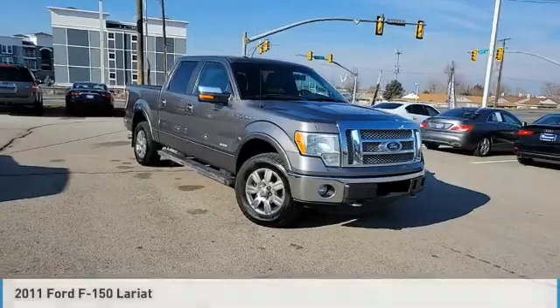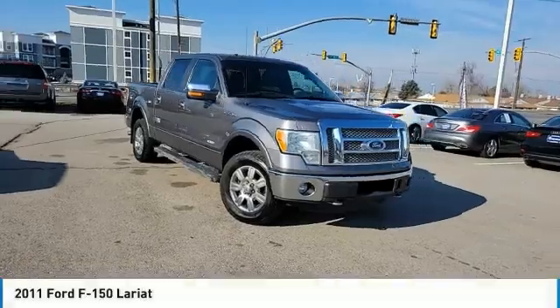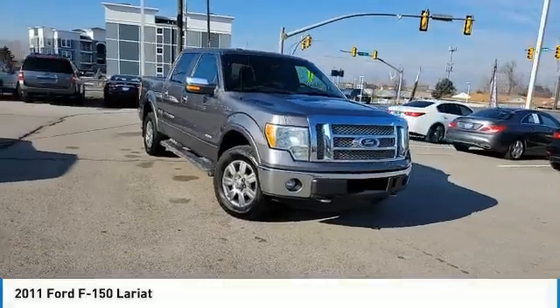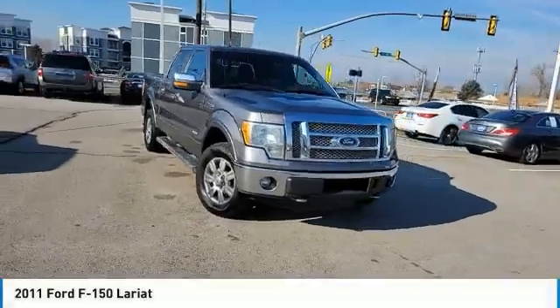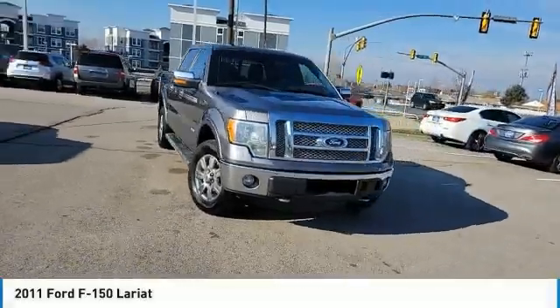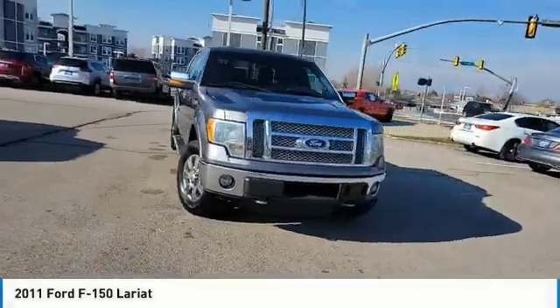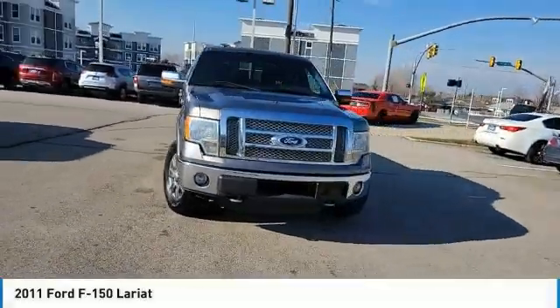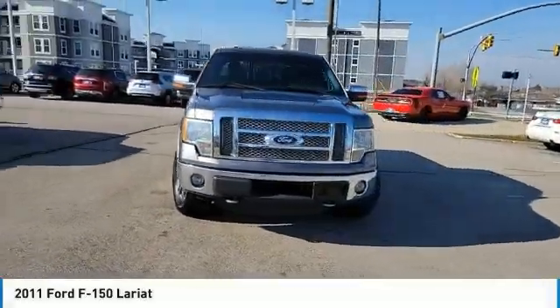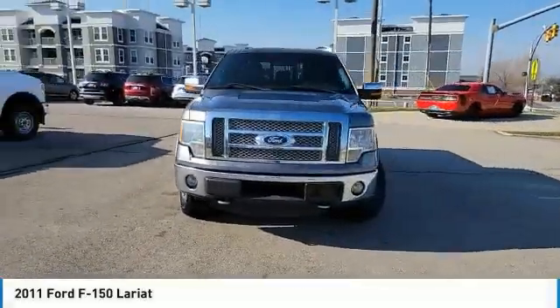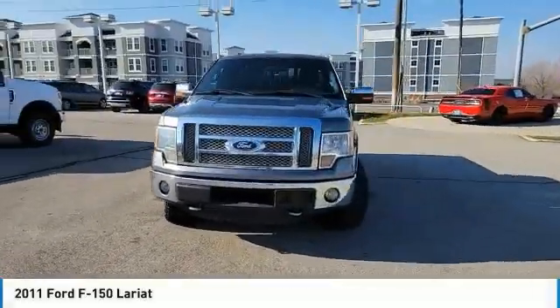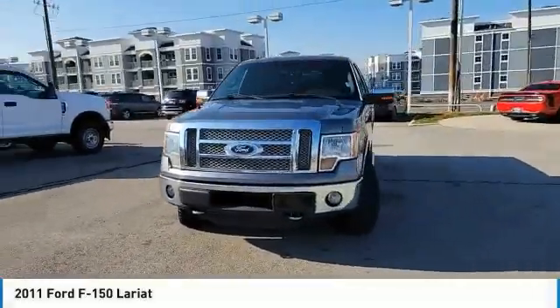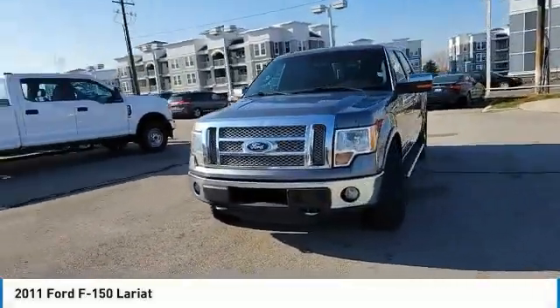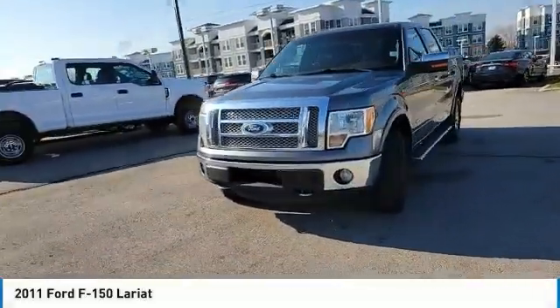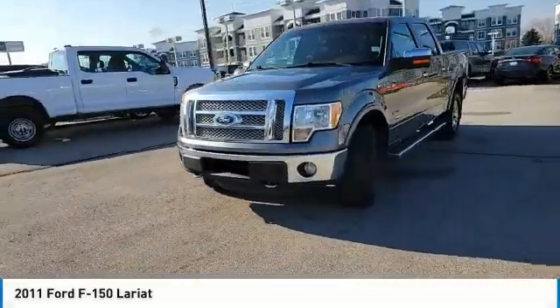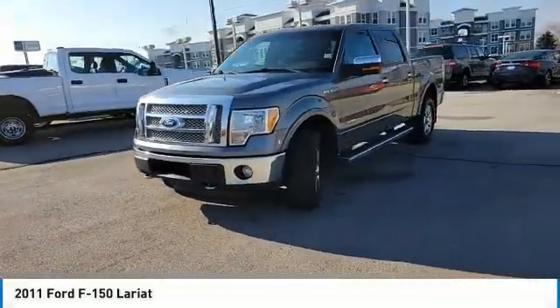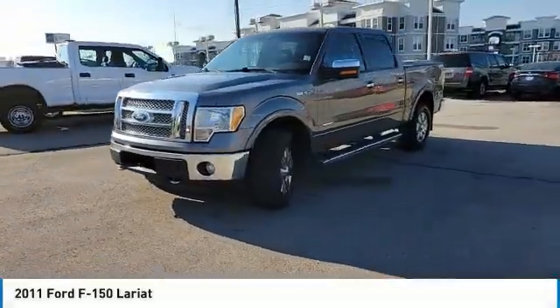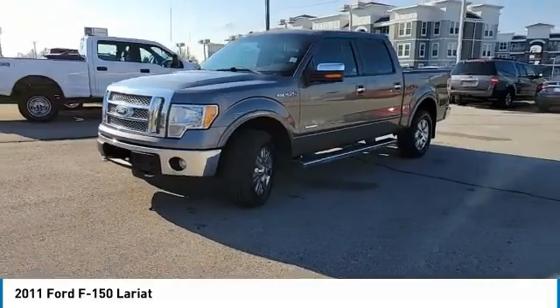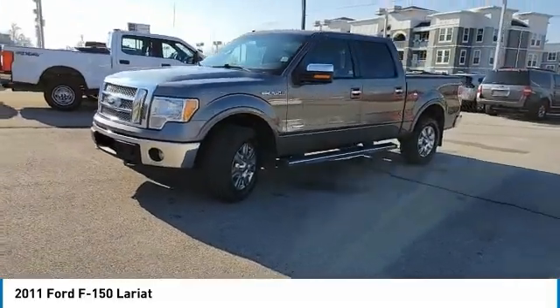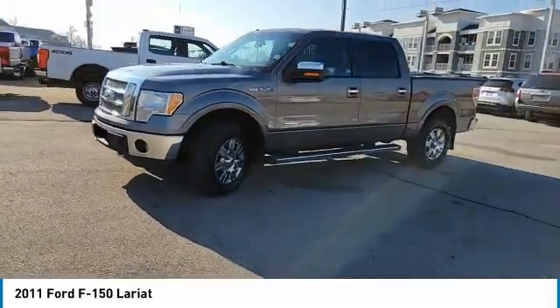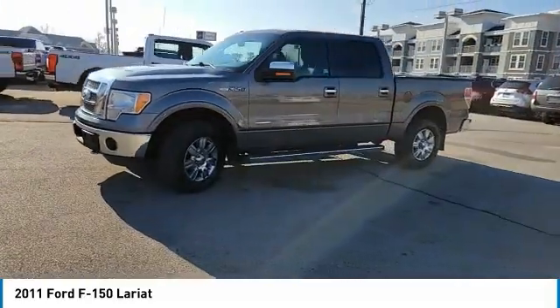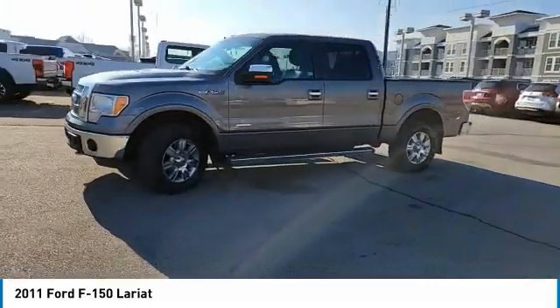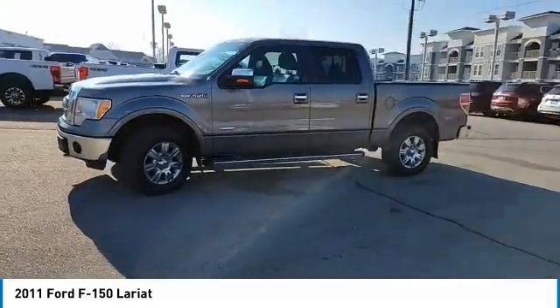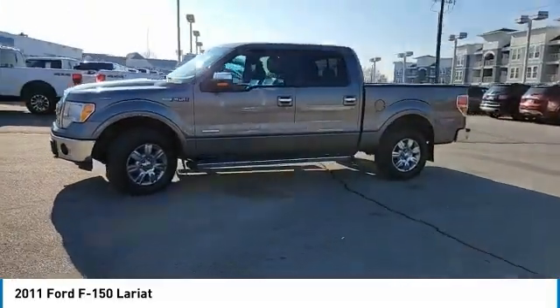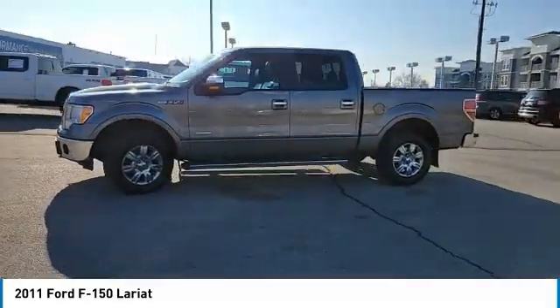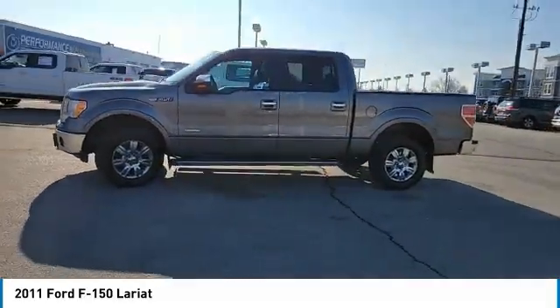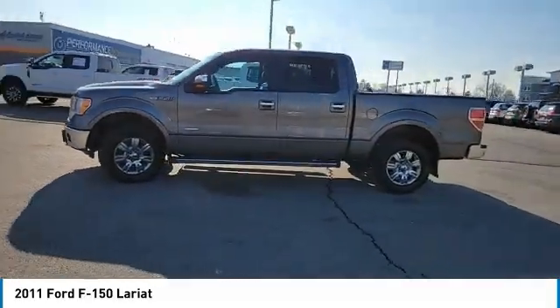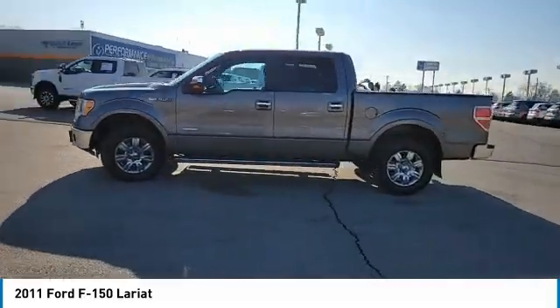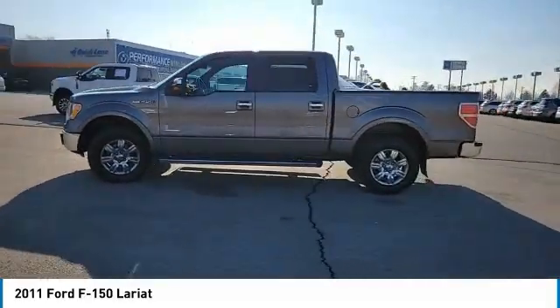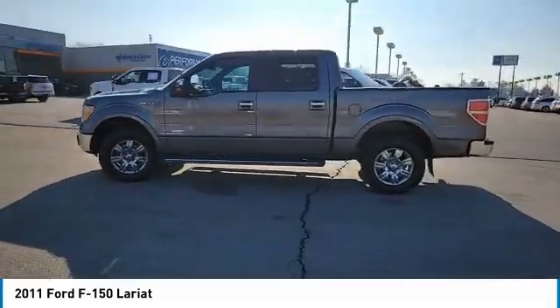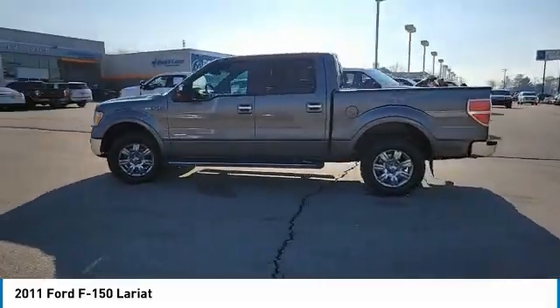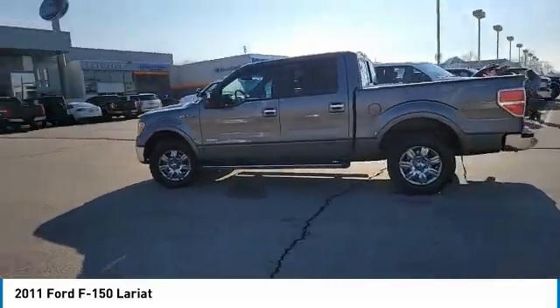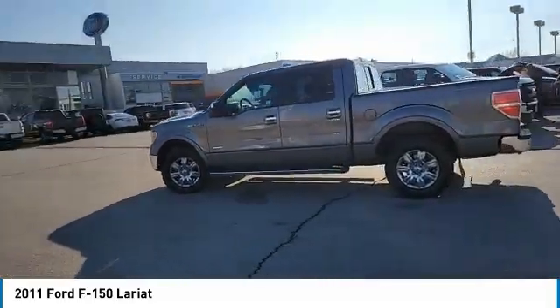You are going to love this 2011 F-150. A Ford F-150 knows how to handle any situation. It's built to follow orders. No whining.